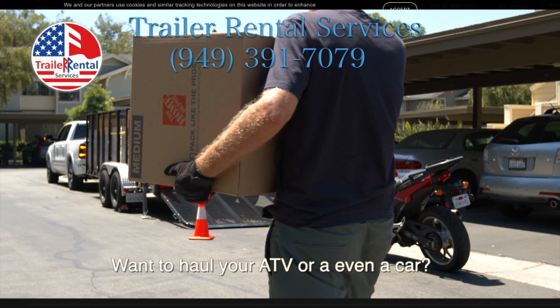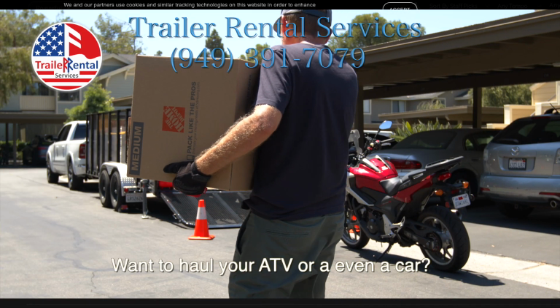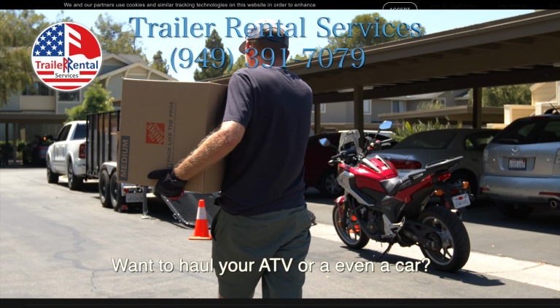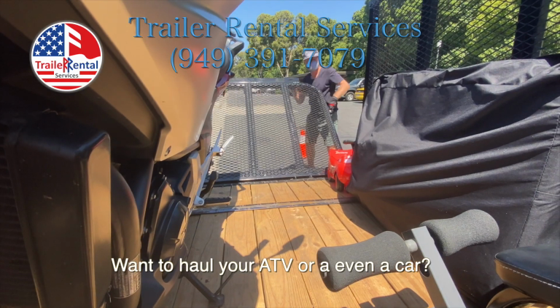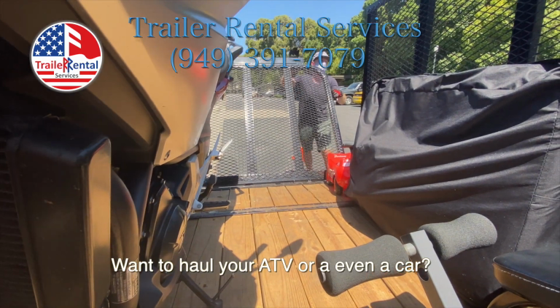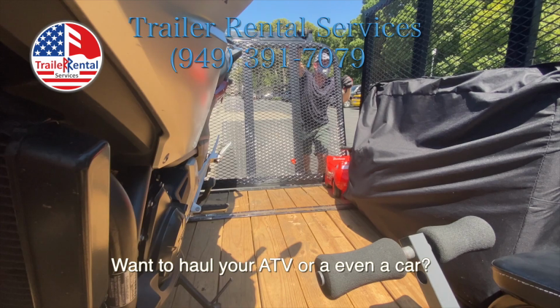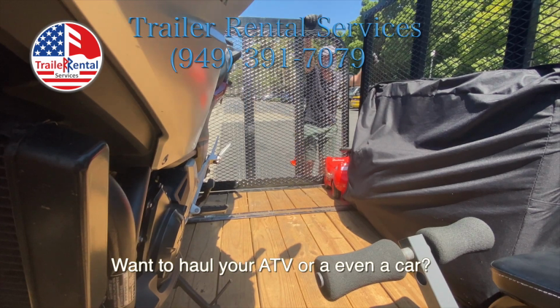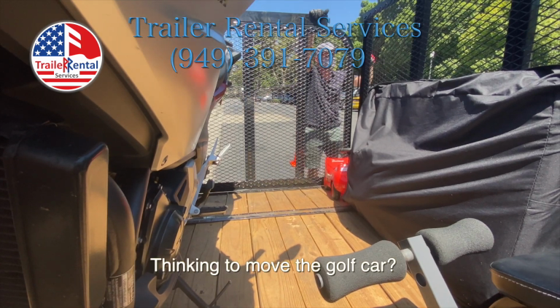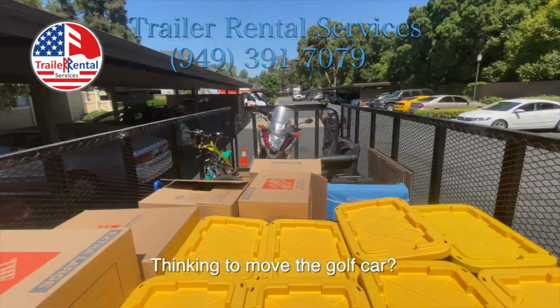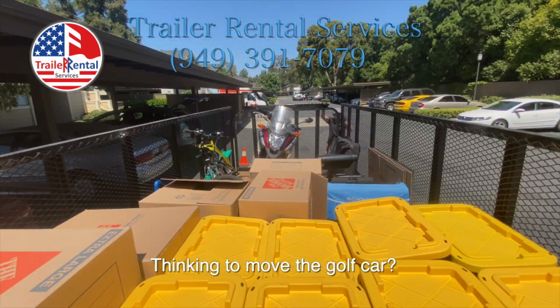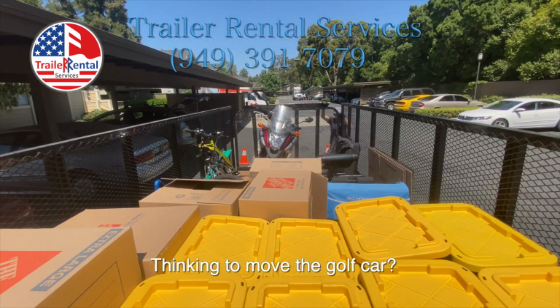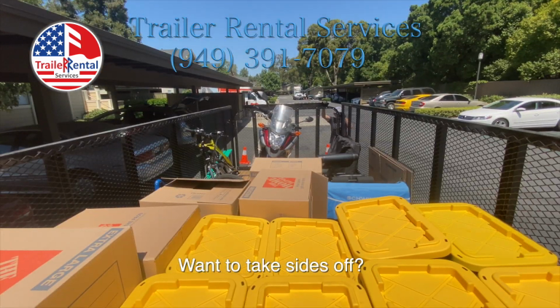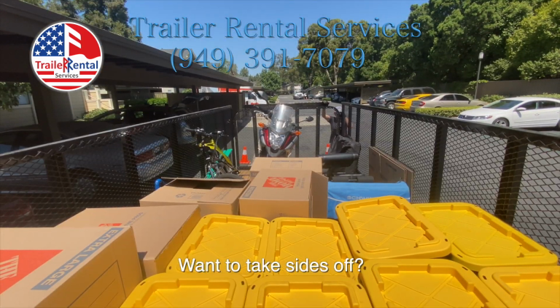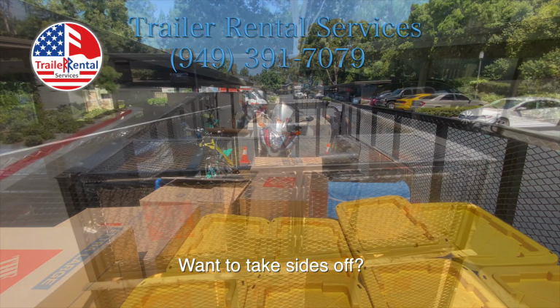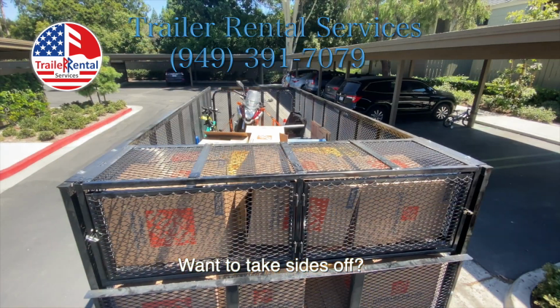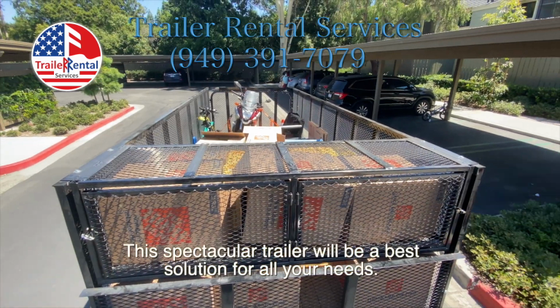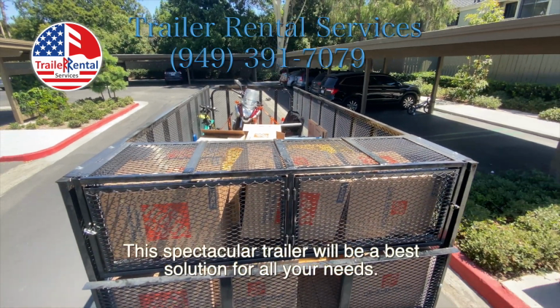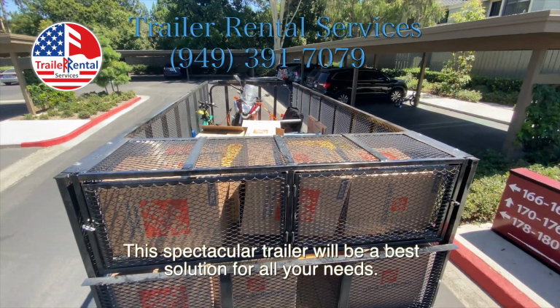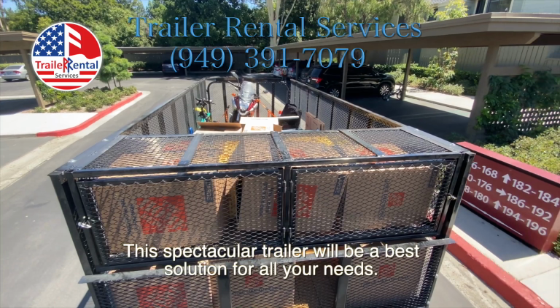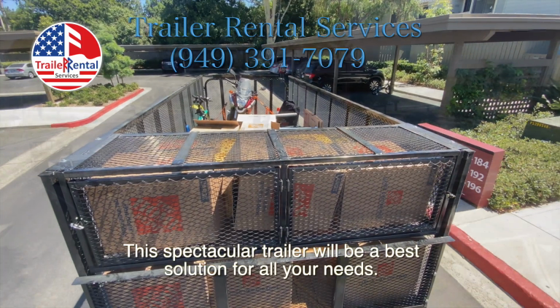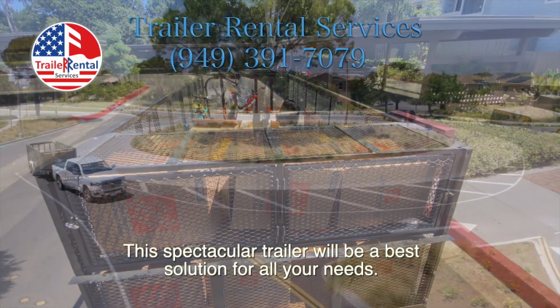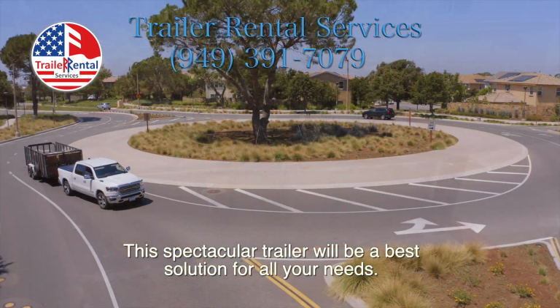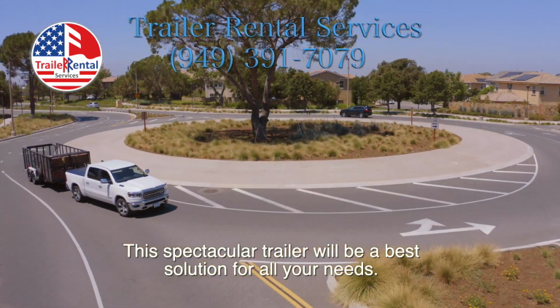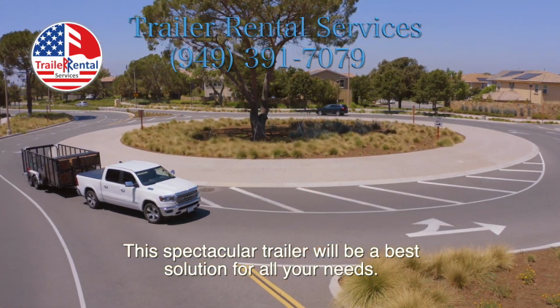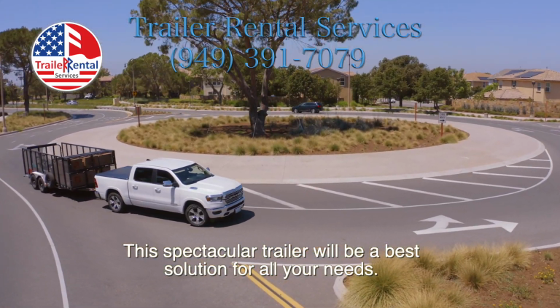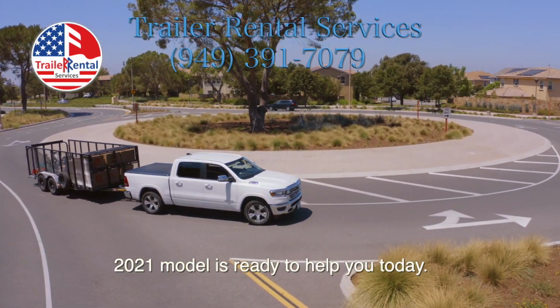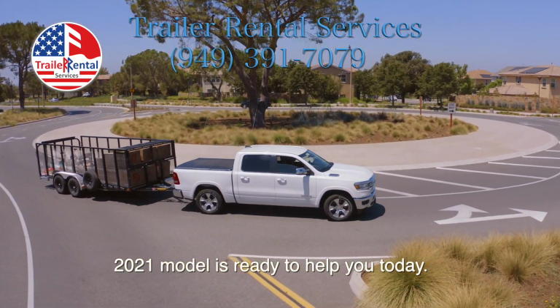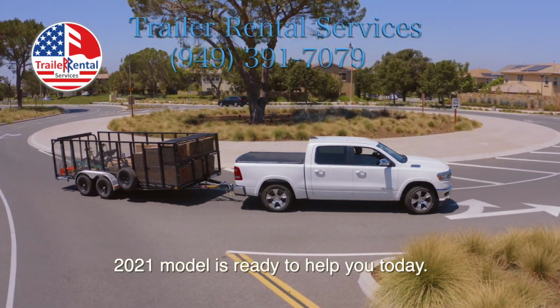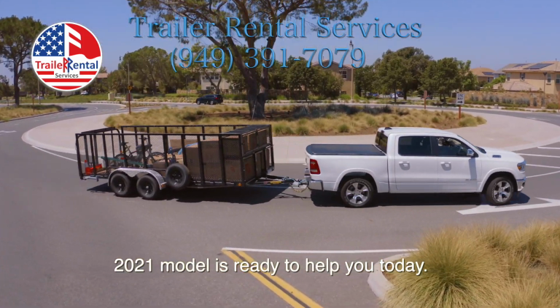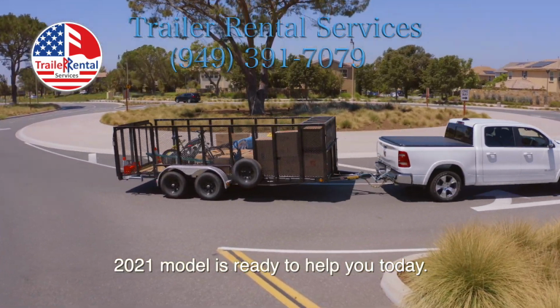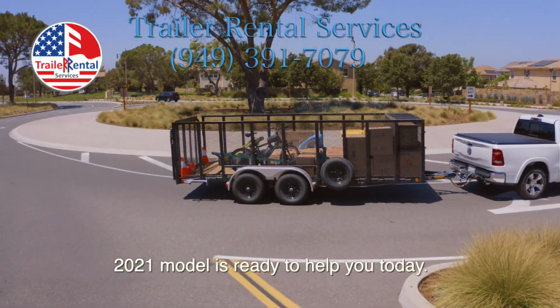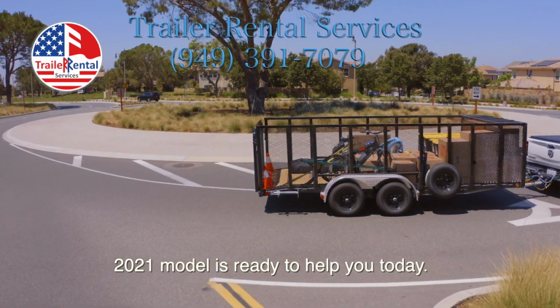Want to haul your ATV or even a car? Thinking to move the golf car? Want to take the sides off? This spectacular trailer will be the best solution for all your needs. The 2021 model is ready to help you today.